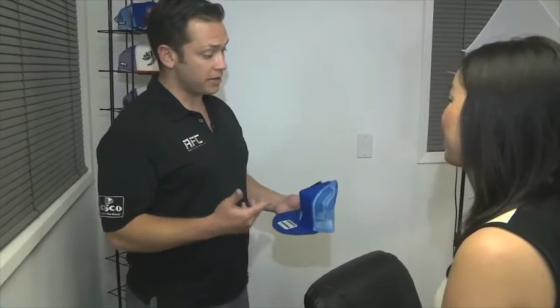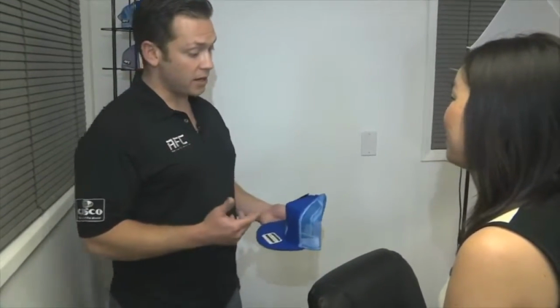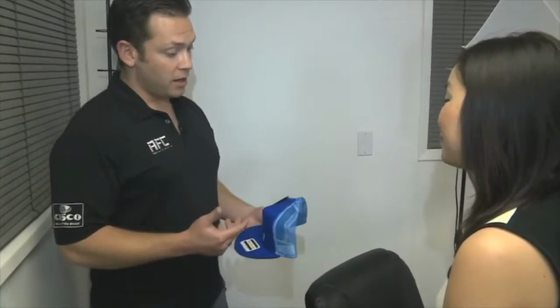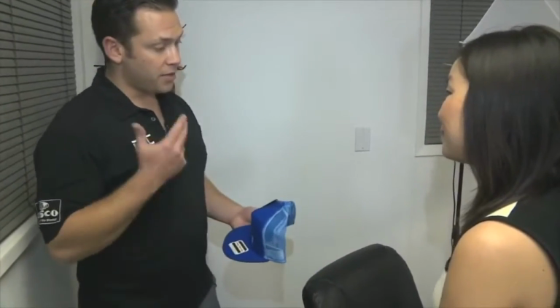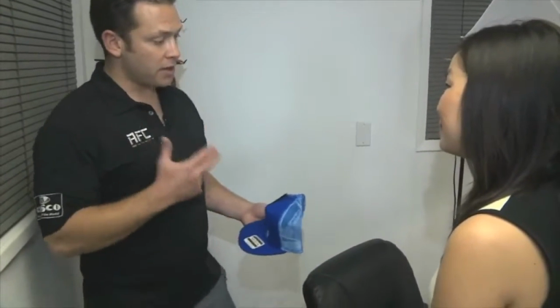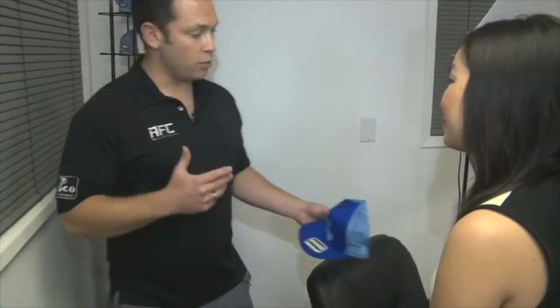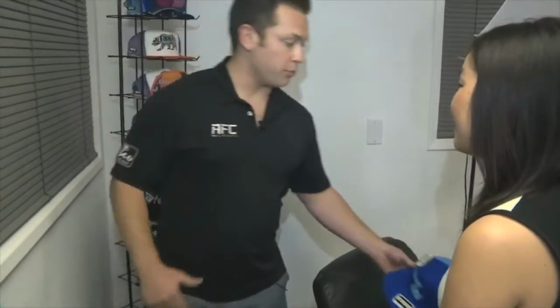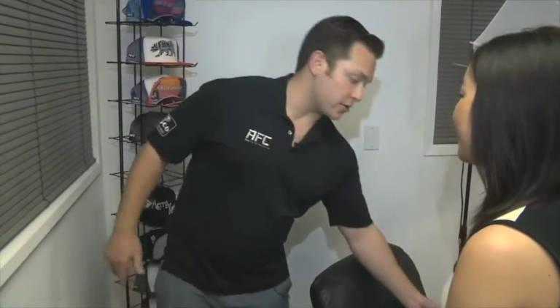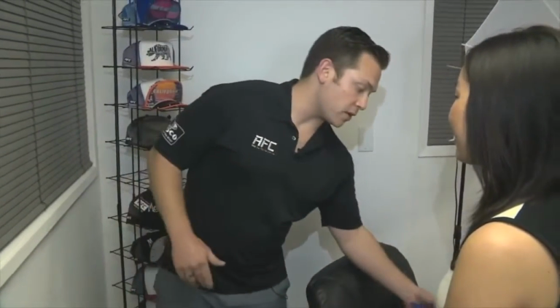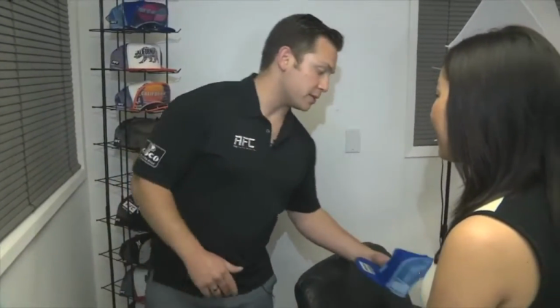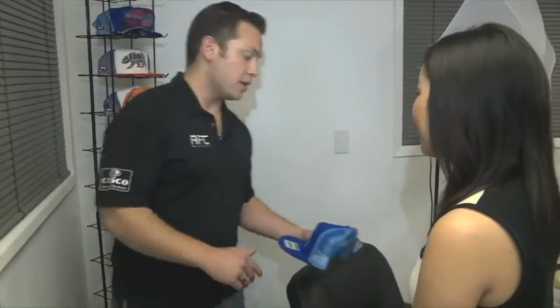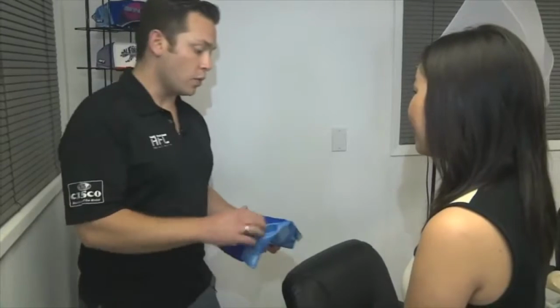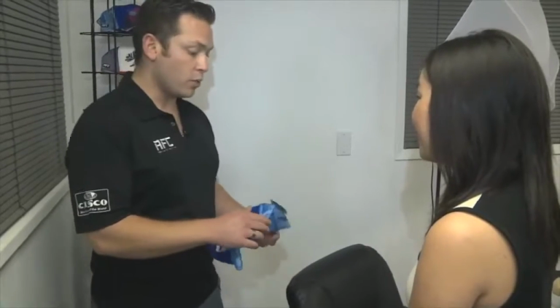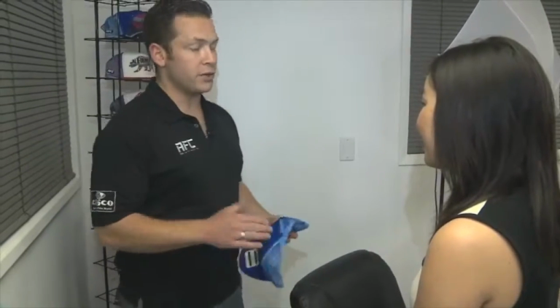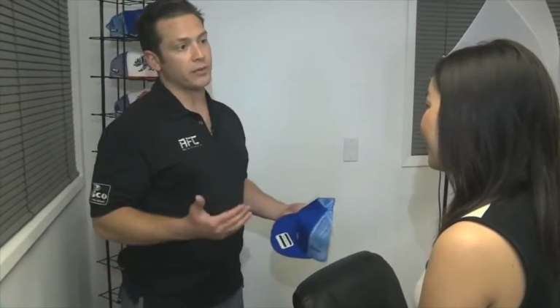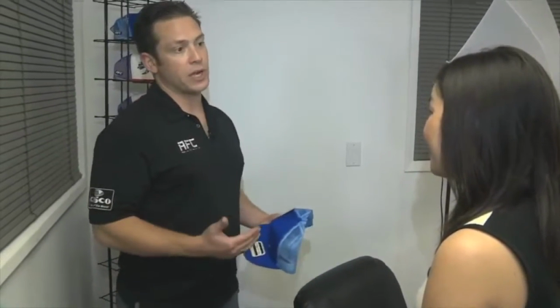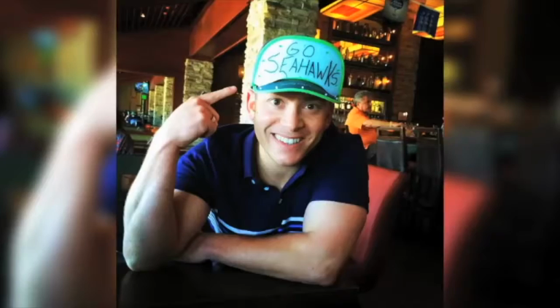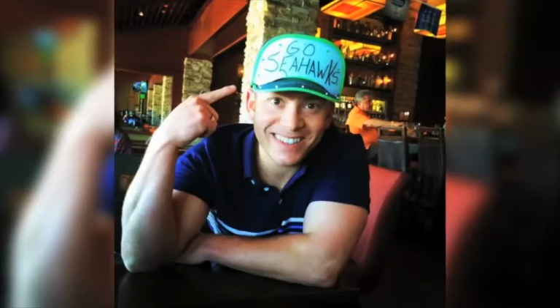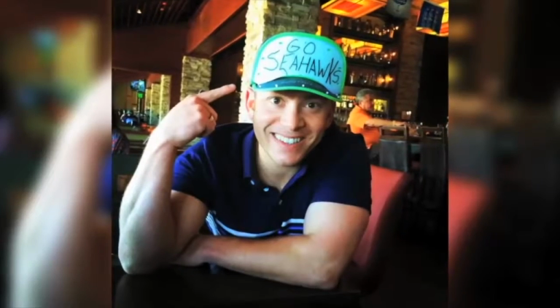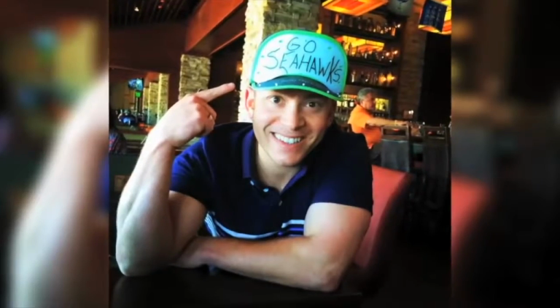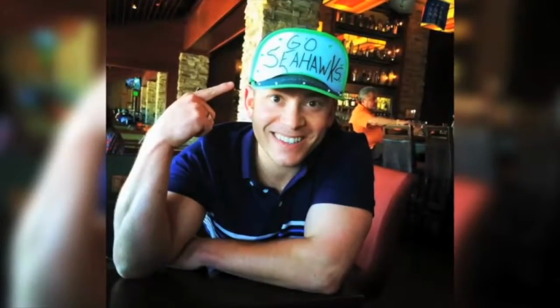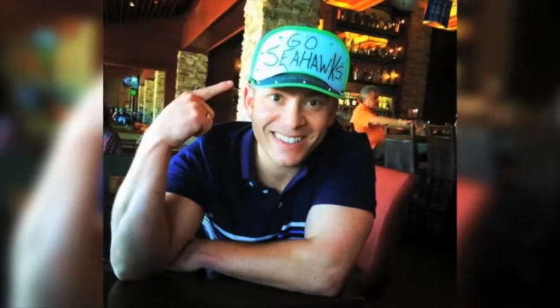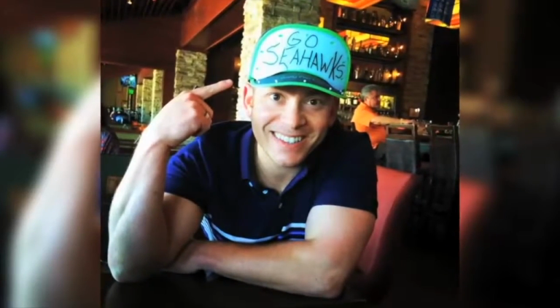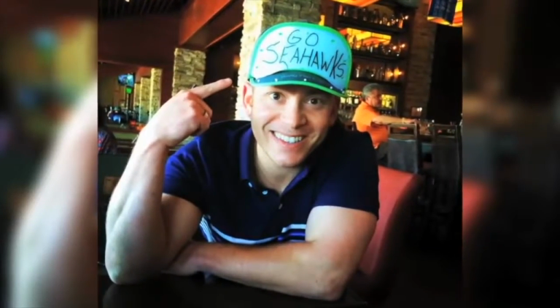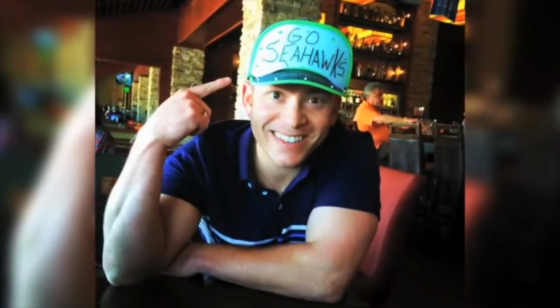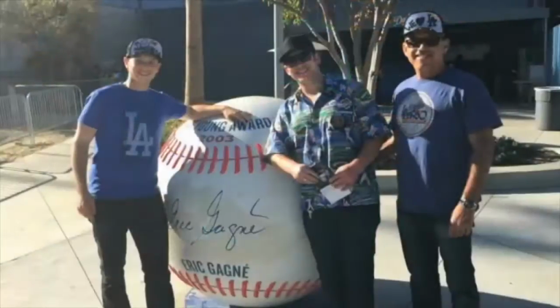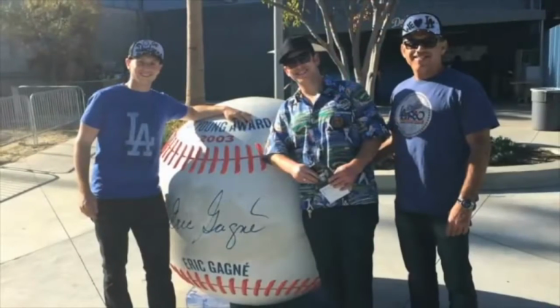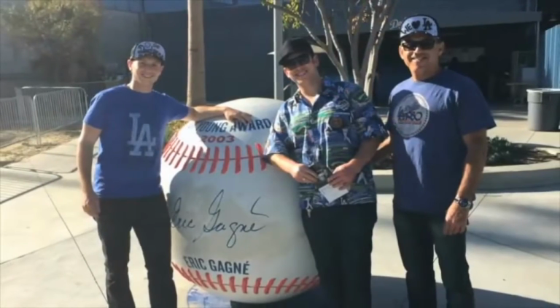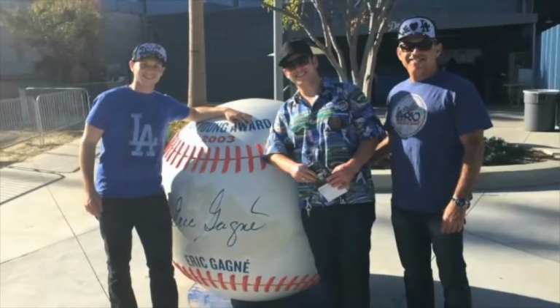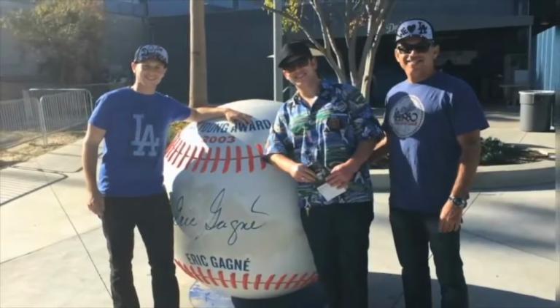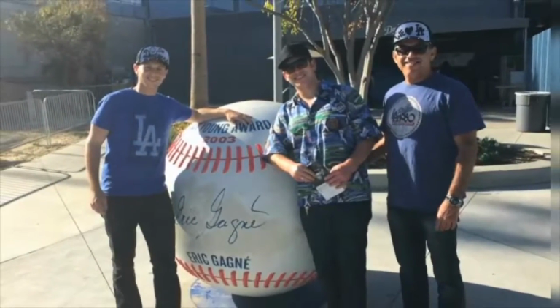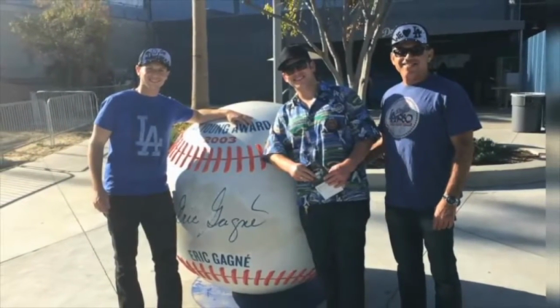The thing that we really prided ourselves on is we wanted to do this right the first time. Jordan is the brainchild behind the Rally Flip Cap. He came up with the idea at a Dodgers game with his dad.